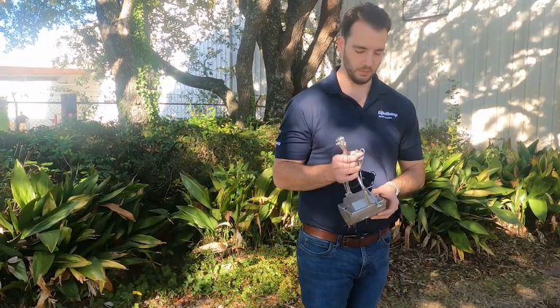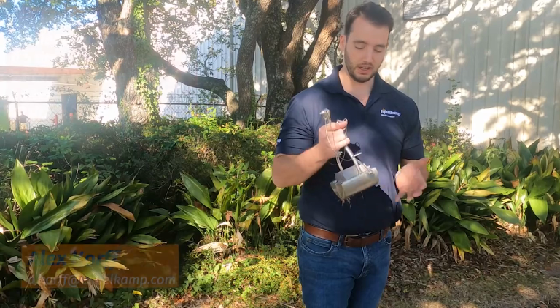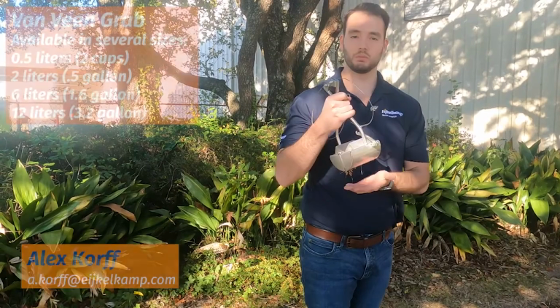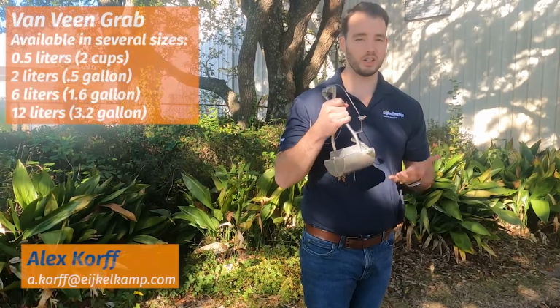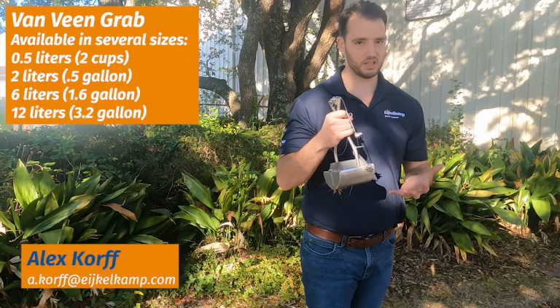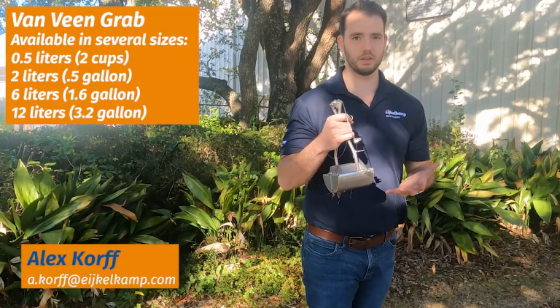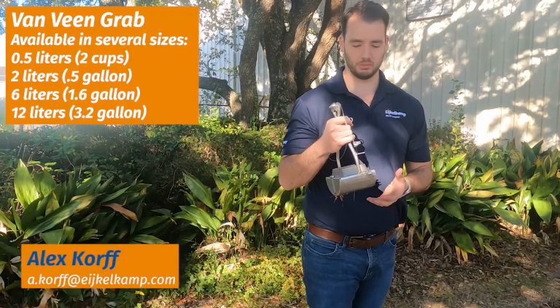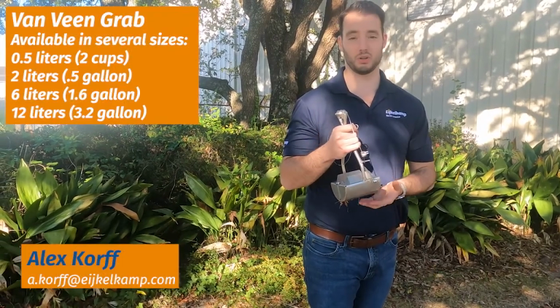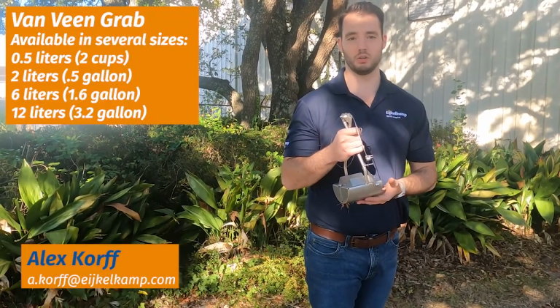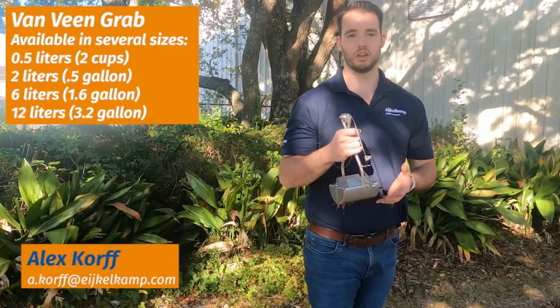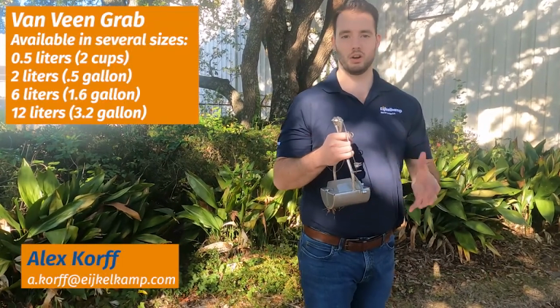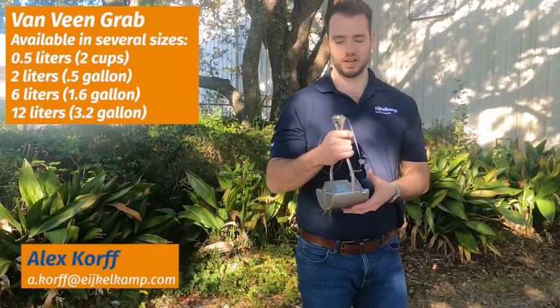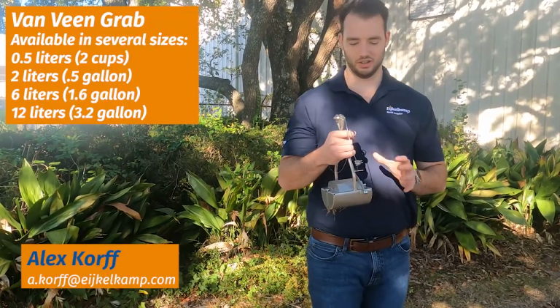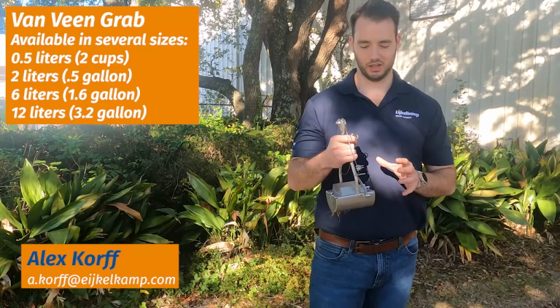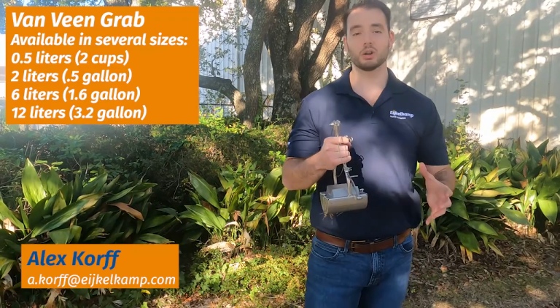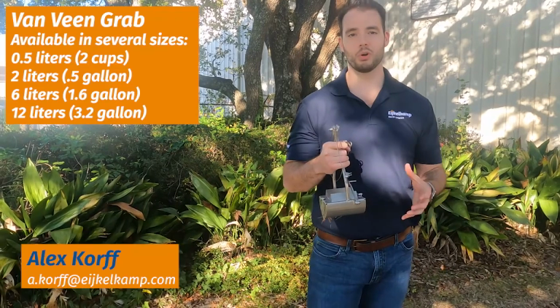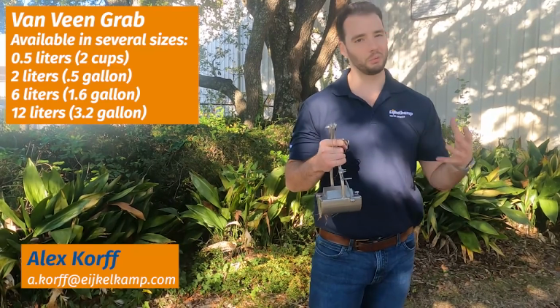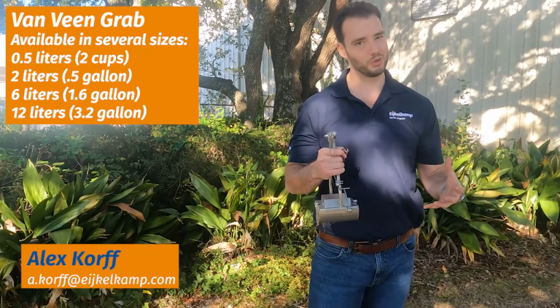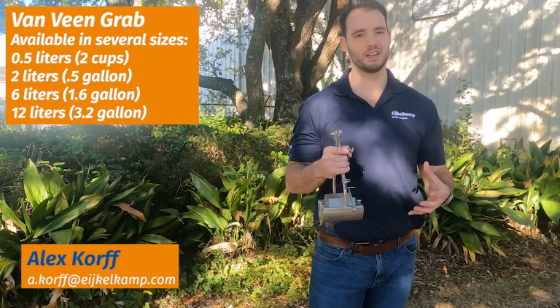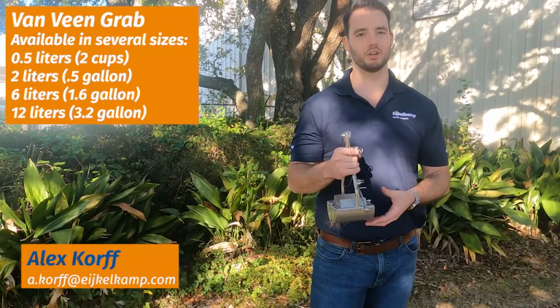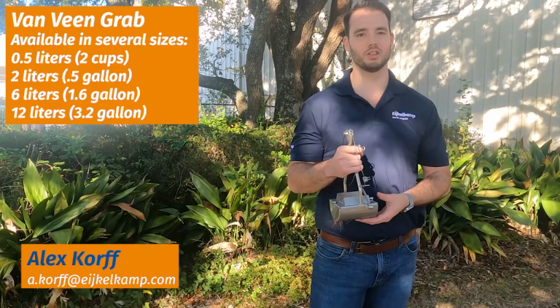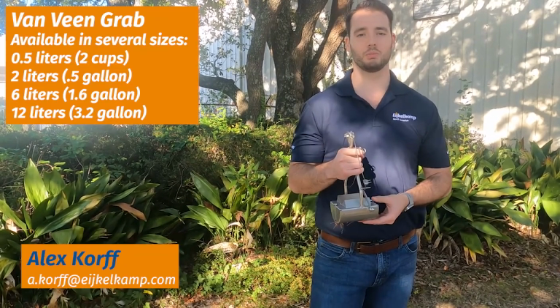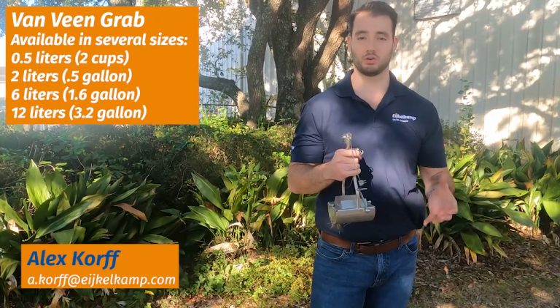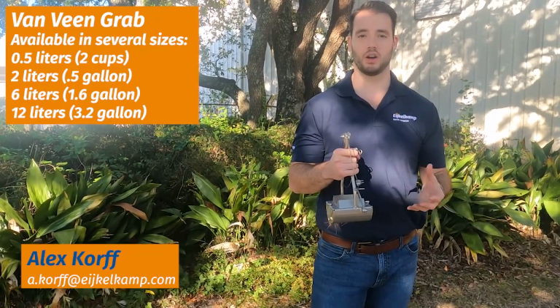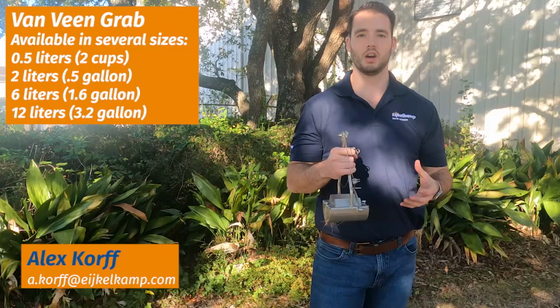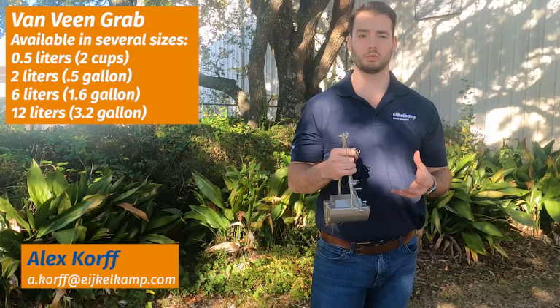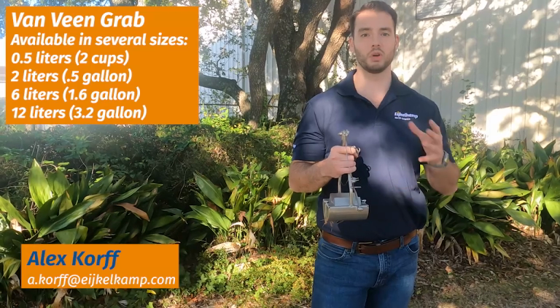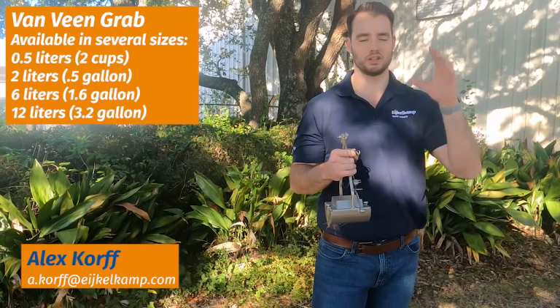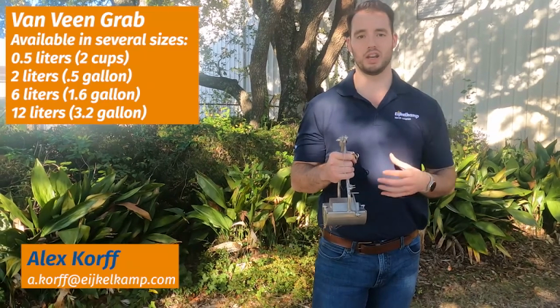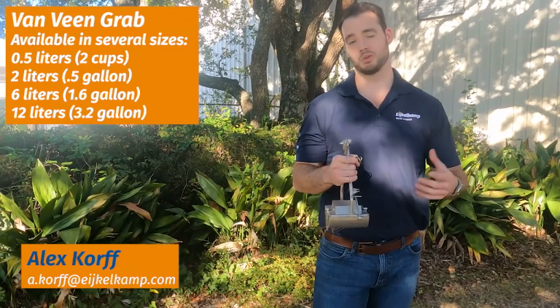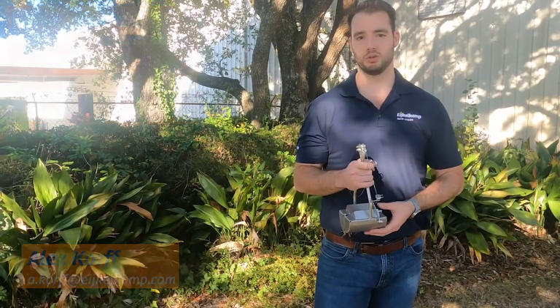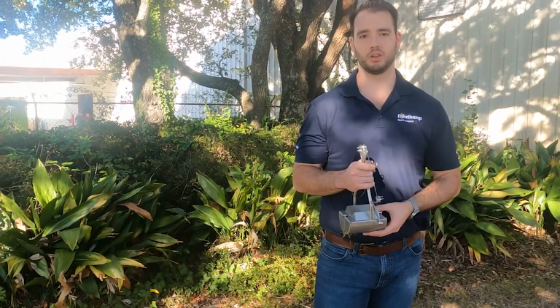We have a lot of different sizes of Van Veen, depending on what you're trying to do. The larger sizes weigh a little bit more, so you're not really going to do it by hand. That's where you're going to need to use something like a tripod or some sort of rig to actually lower it down, which those sets do come with.